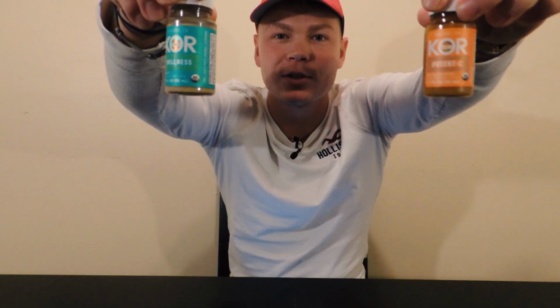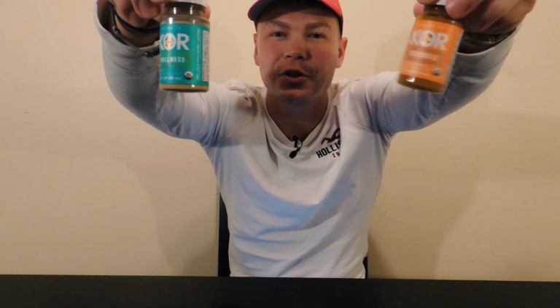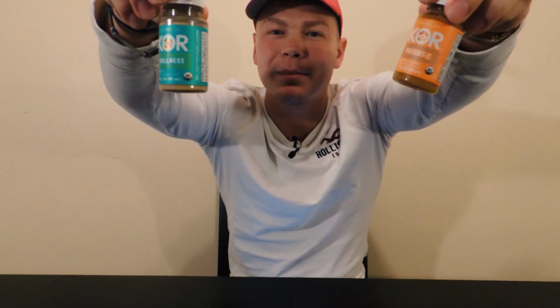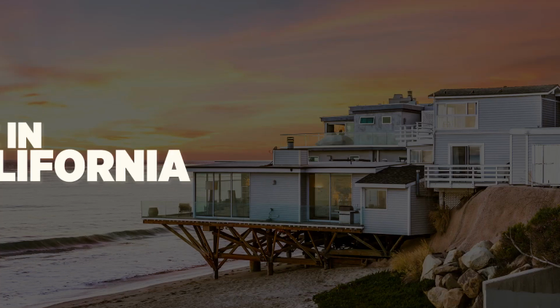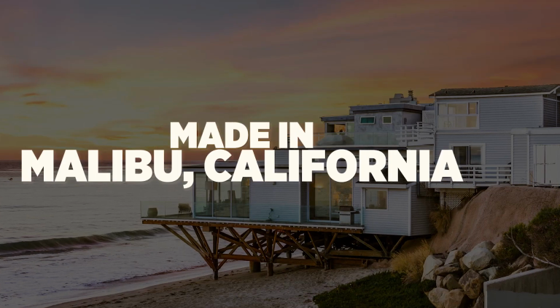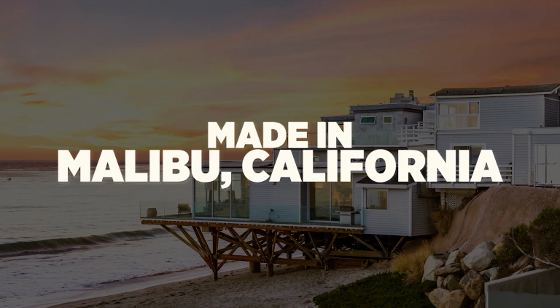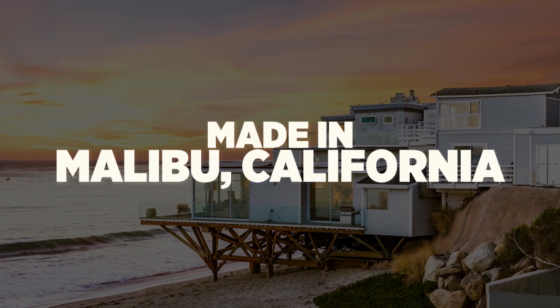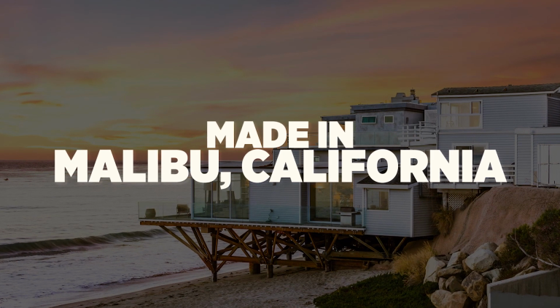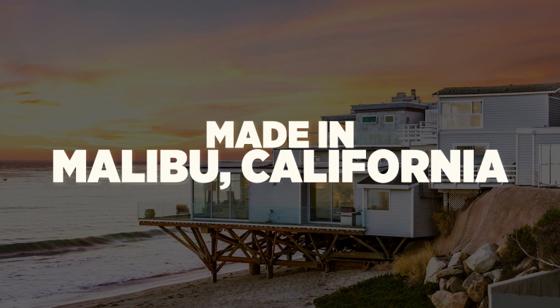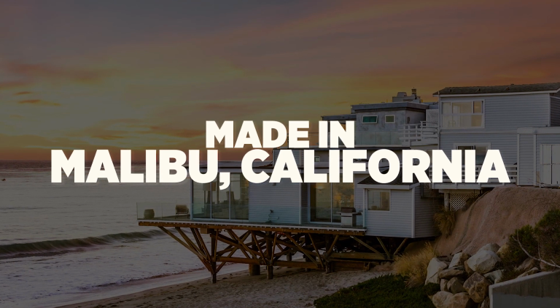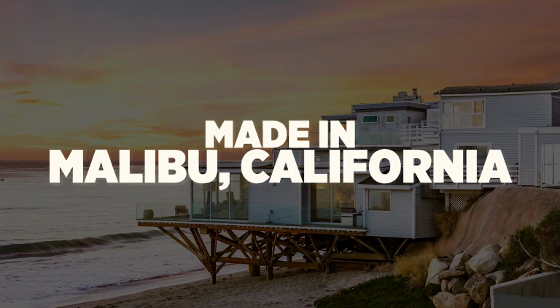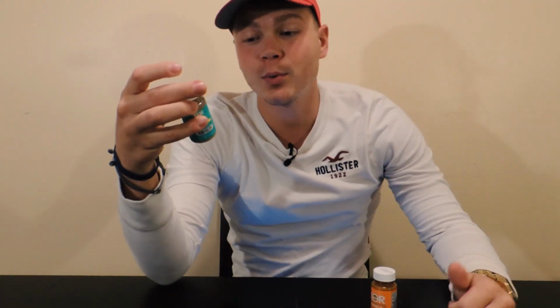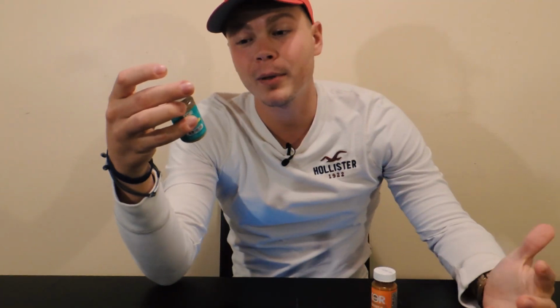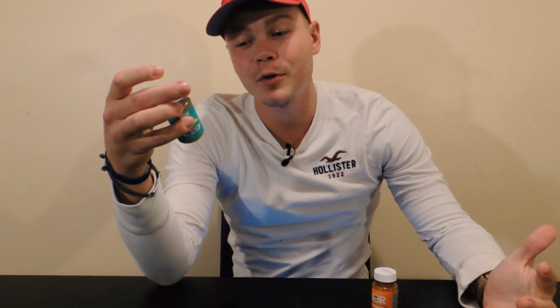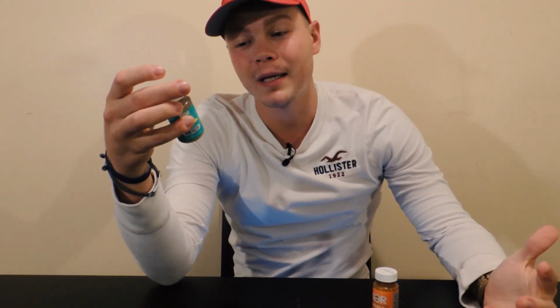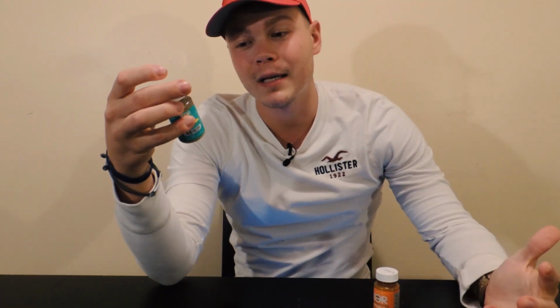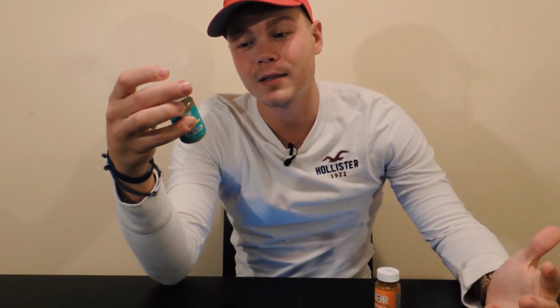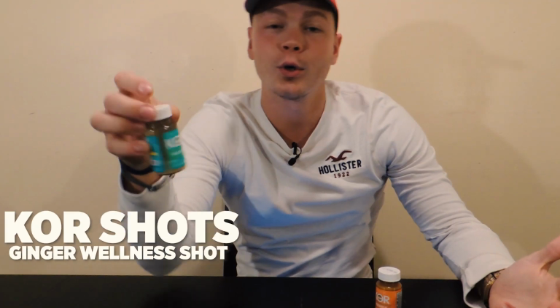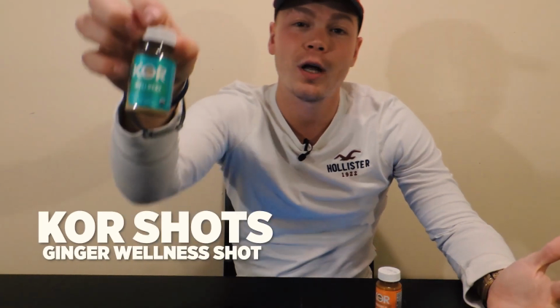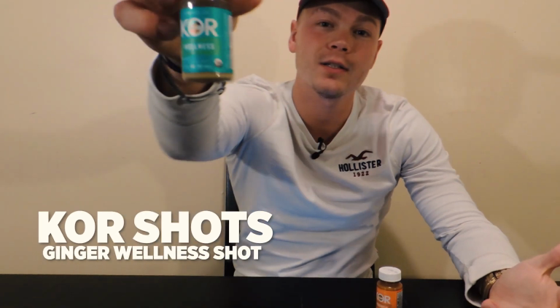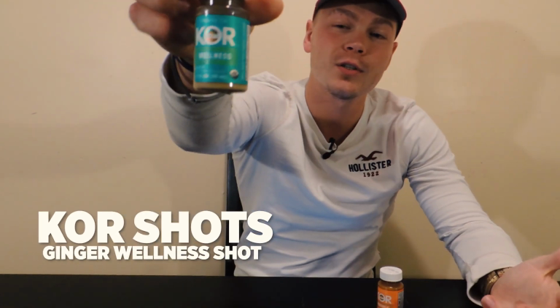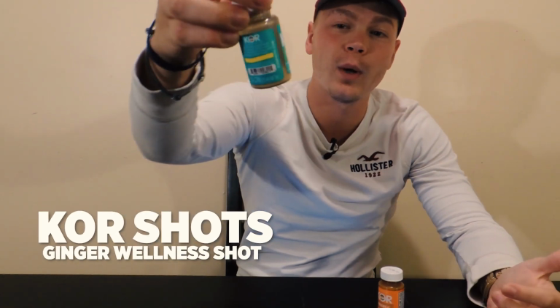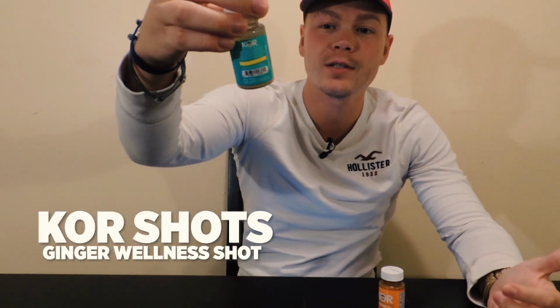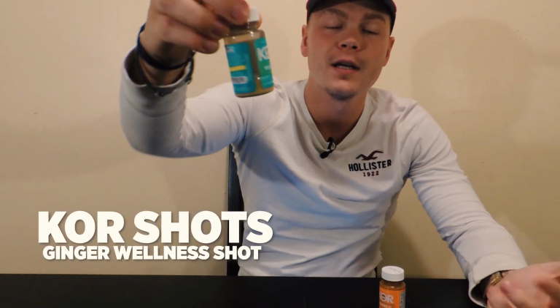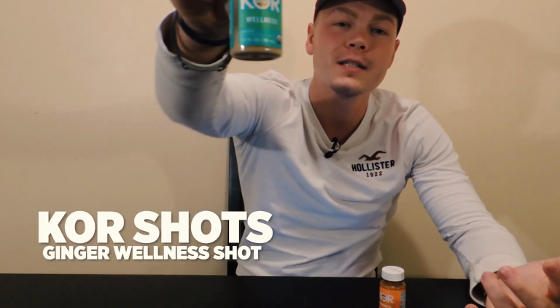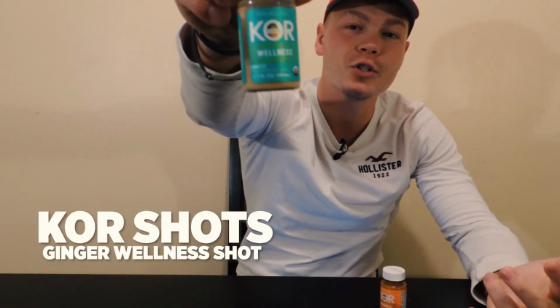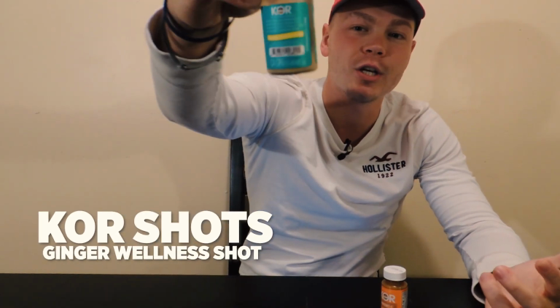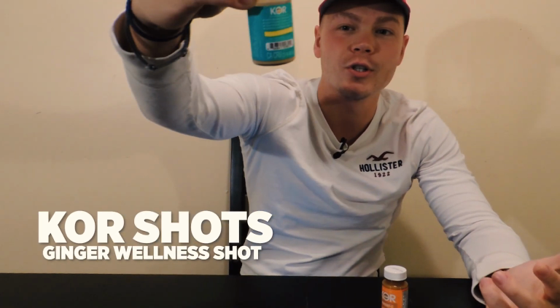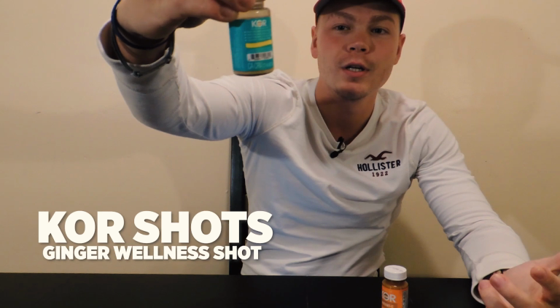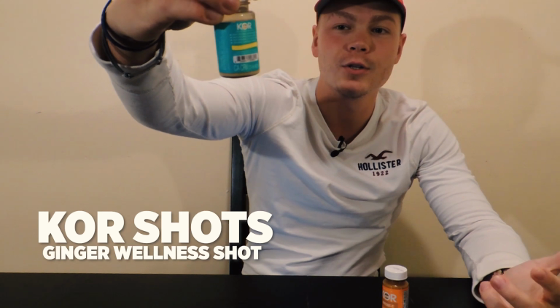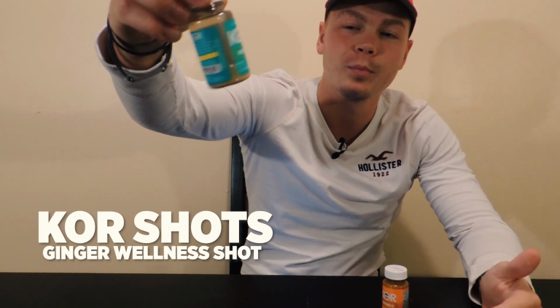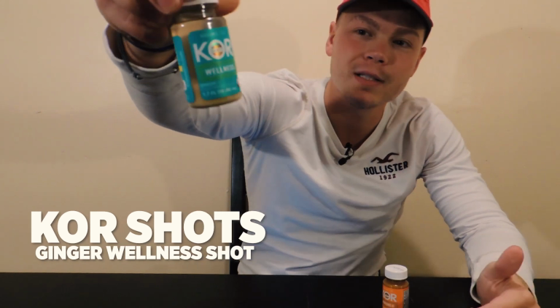These are actually made in Malibu, California. The first one I'll be reviewing is the Core Shots. This one is for wellness. It's actually ginger. It's cold pressed.